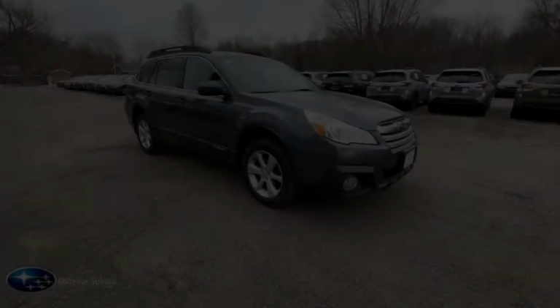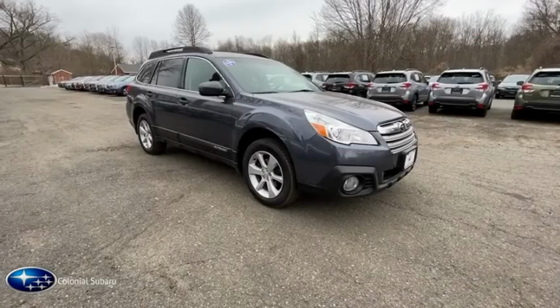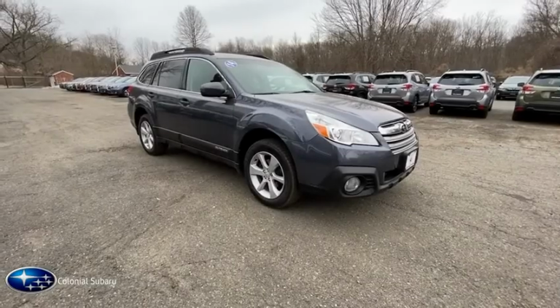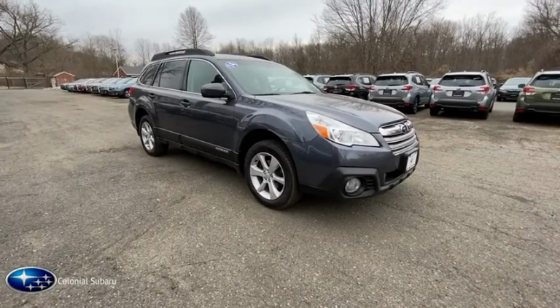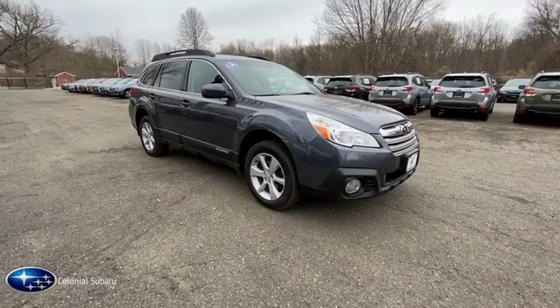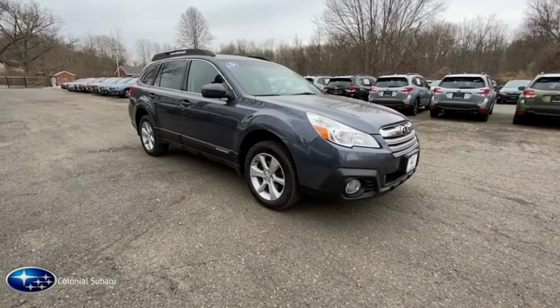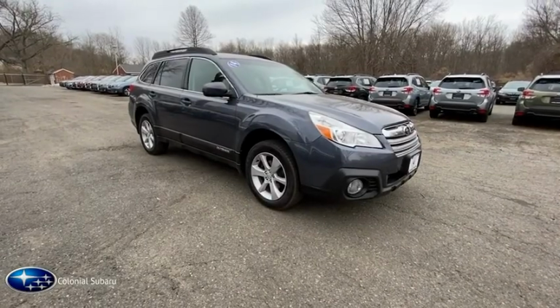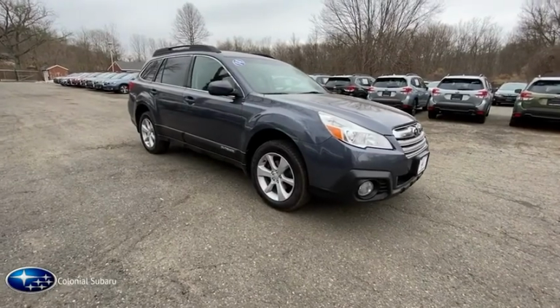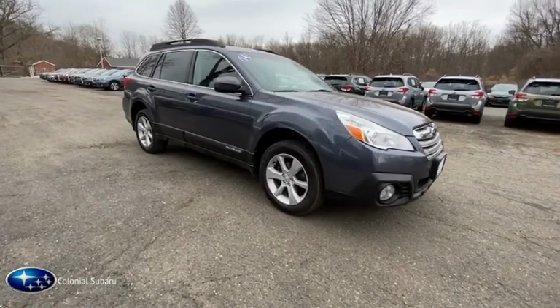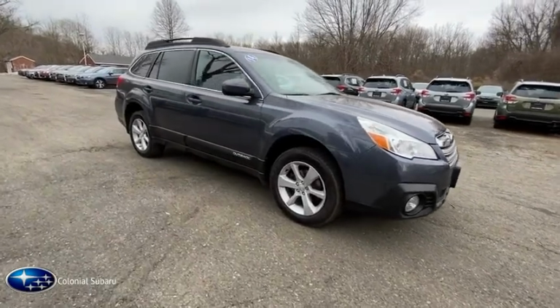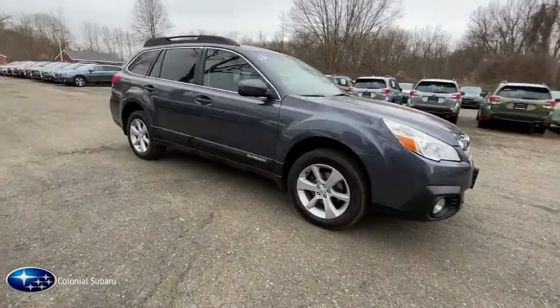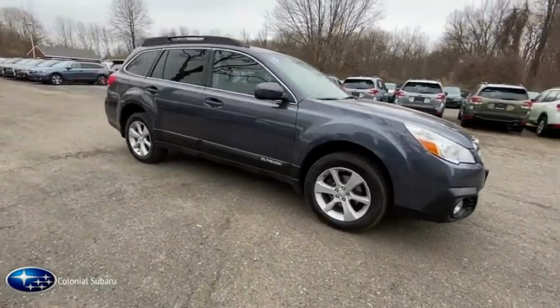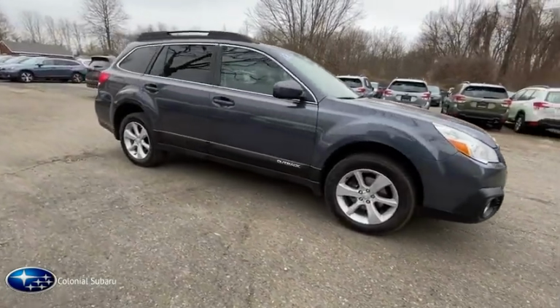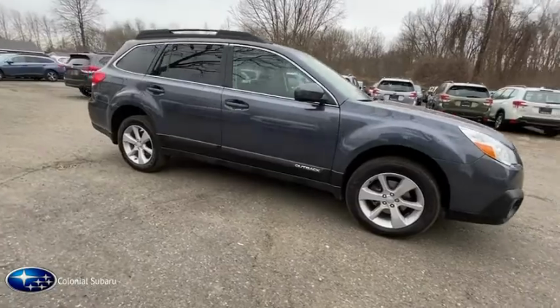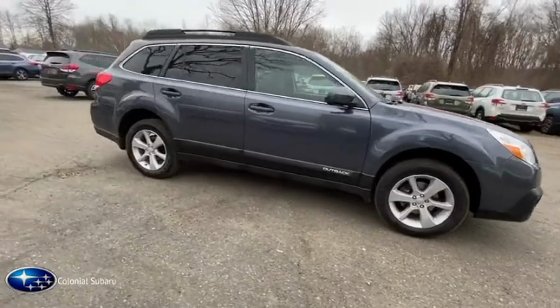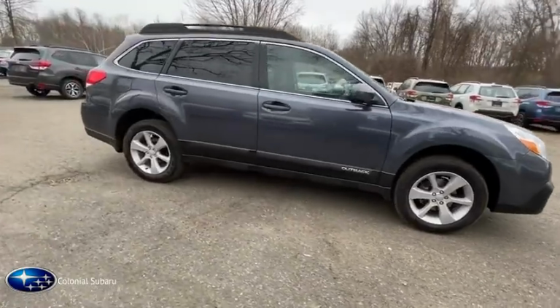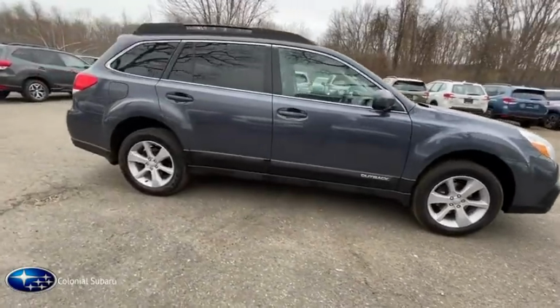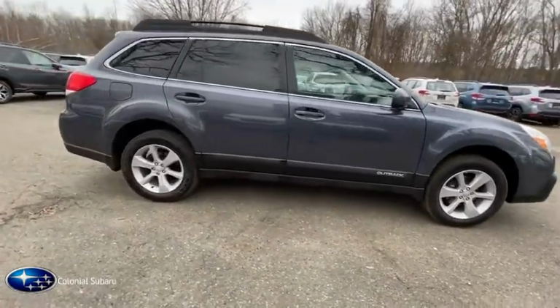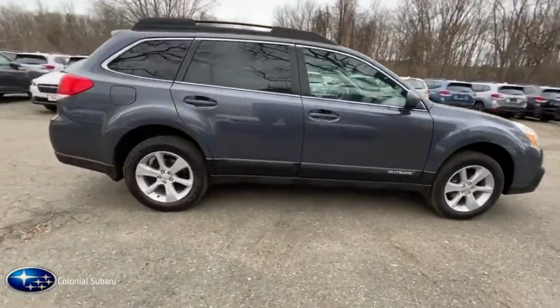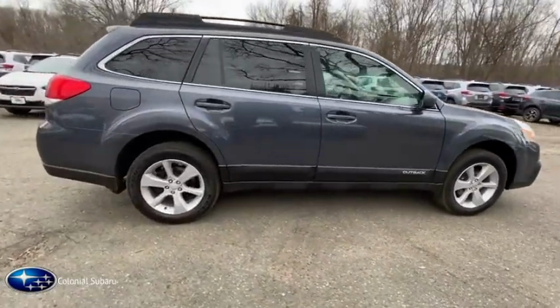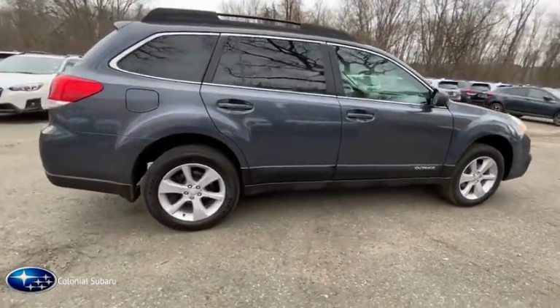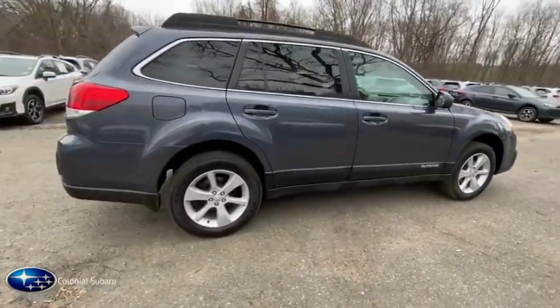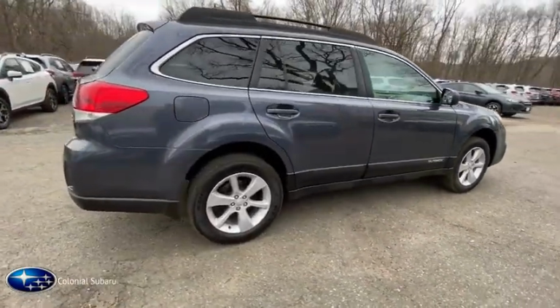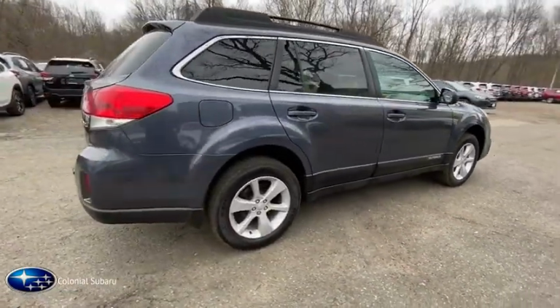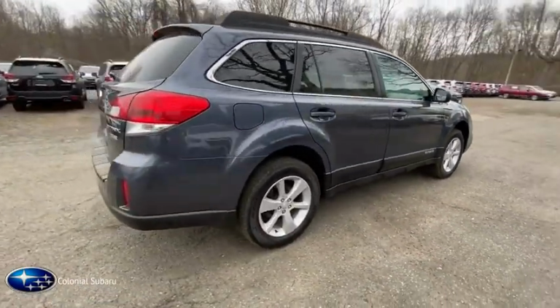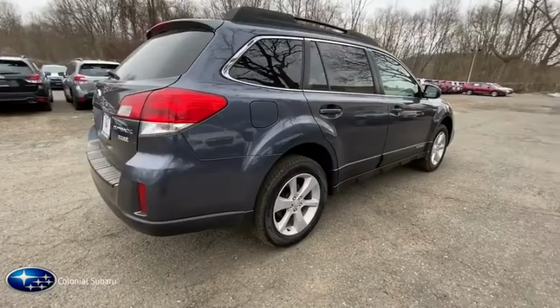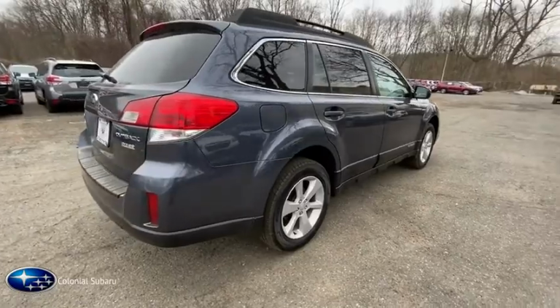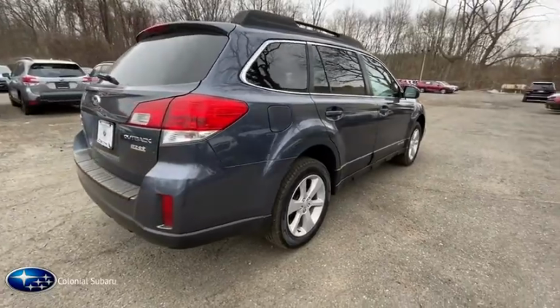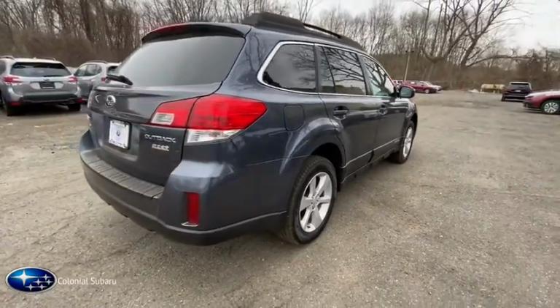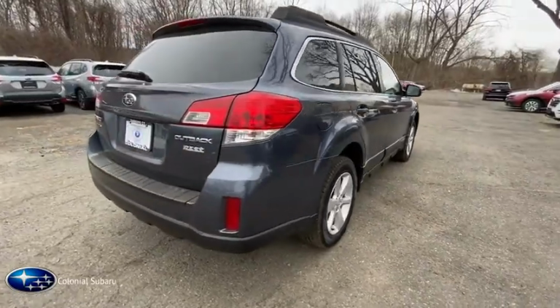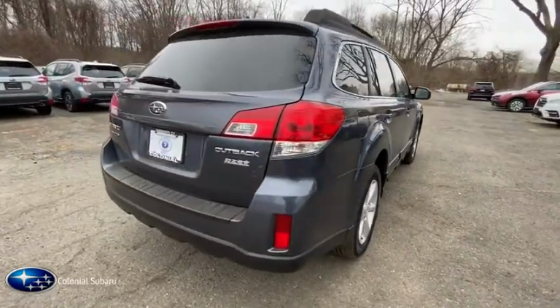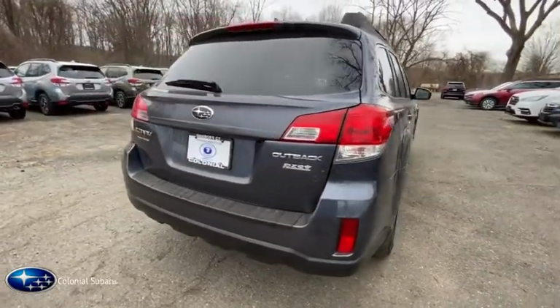Come test drive the 2014 Subaru Outback. Take the go-anywhere capability of all-wheel drive and plenty of room for cargo and companions, and you've got the Subaru Outback. Let the adventure begin.